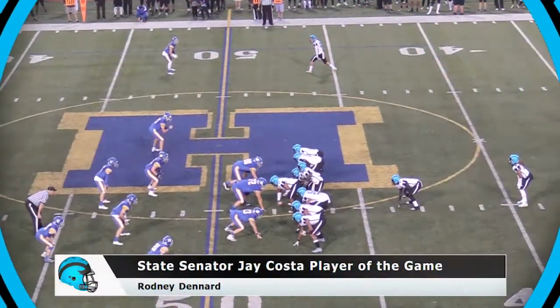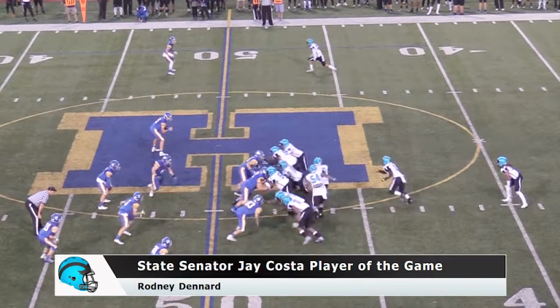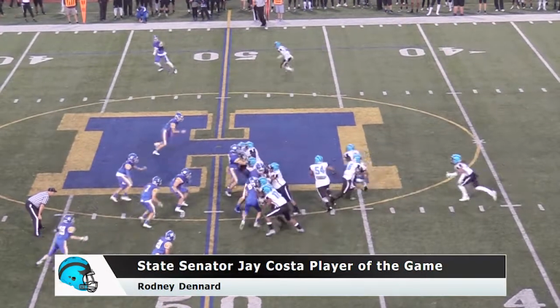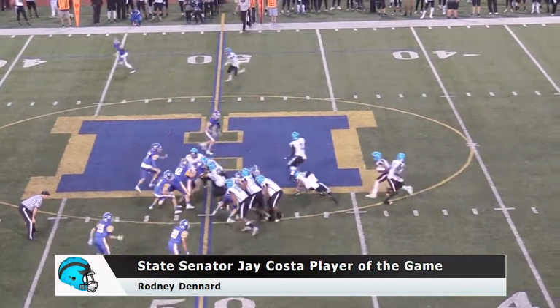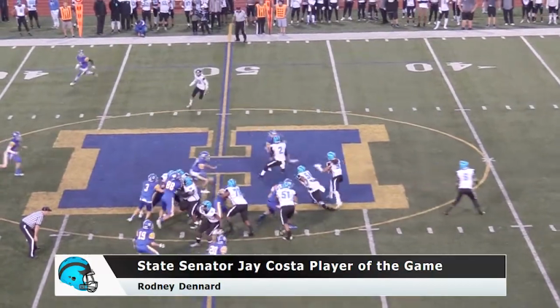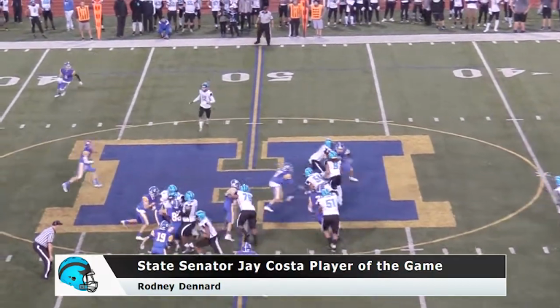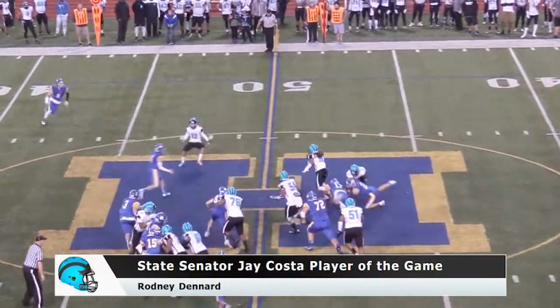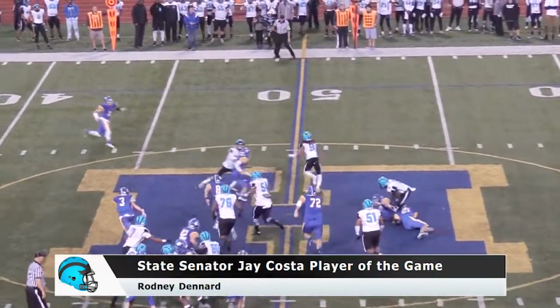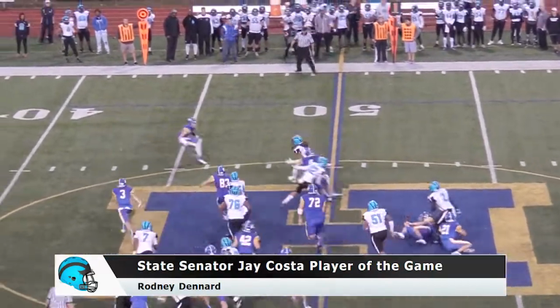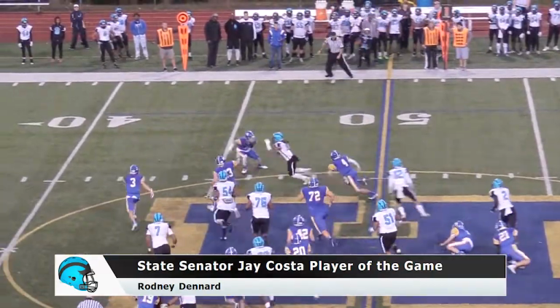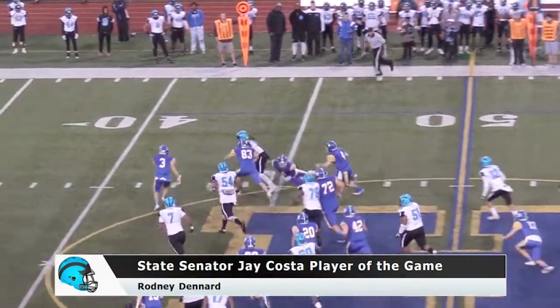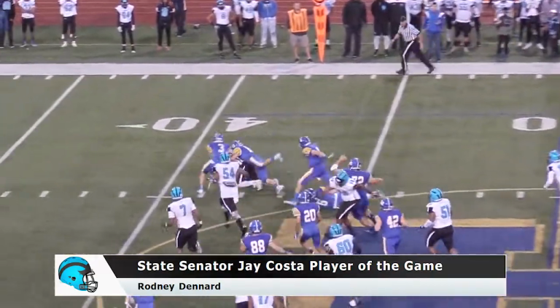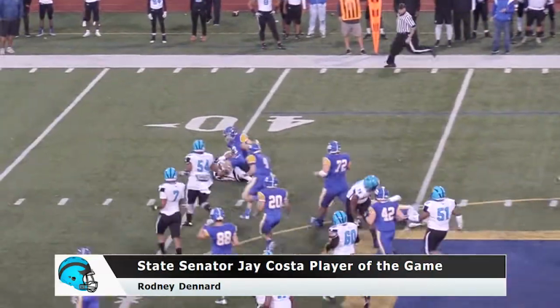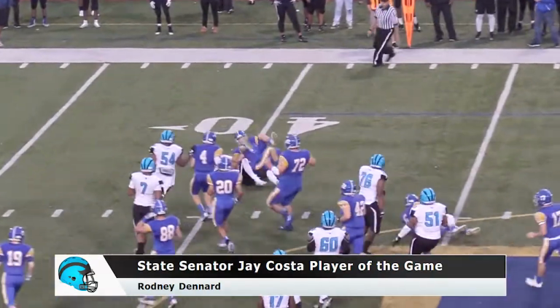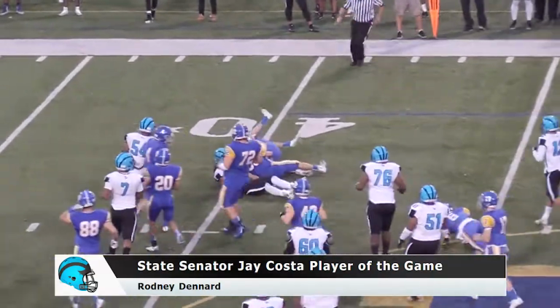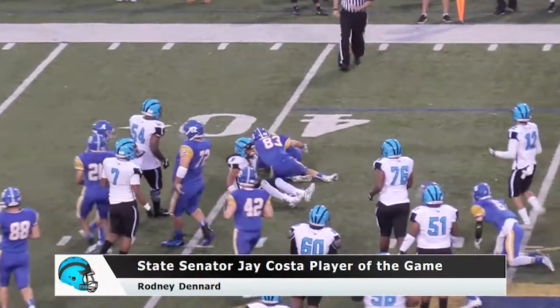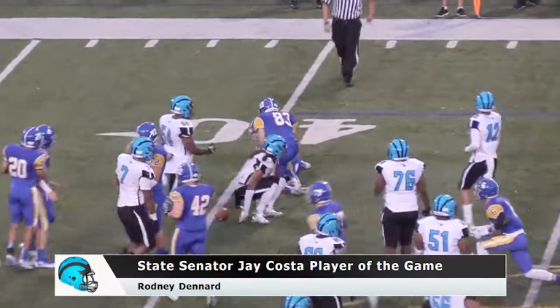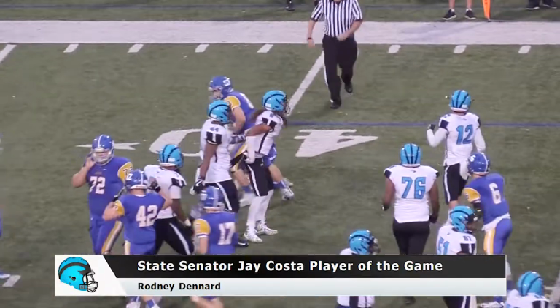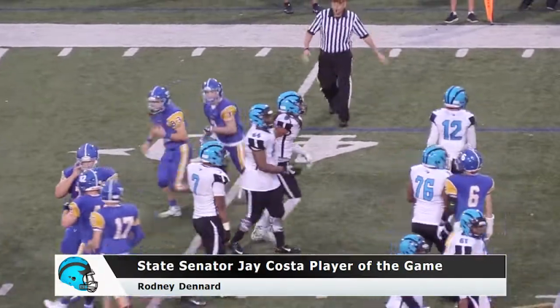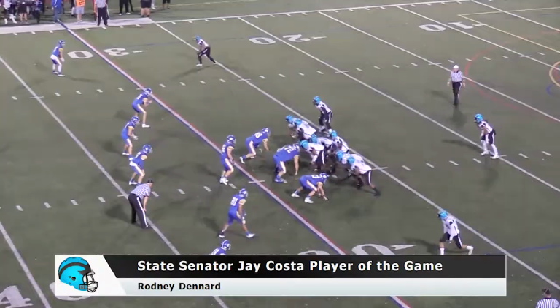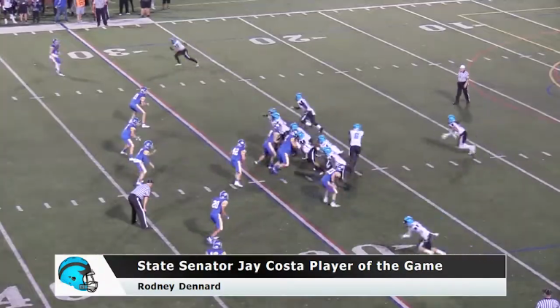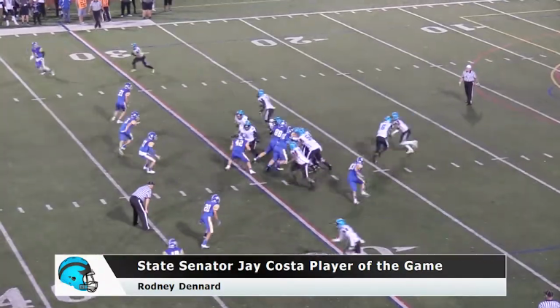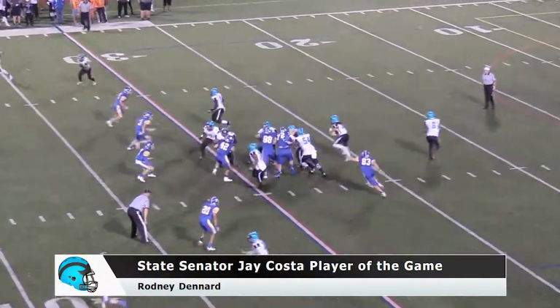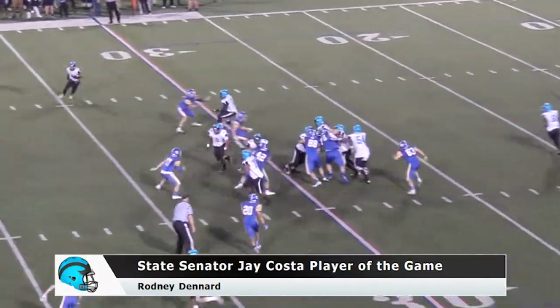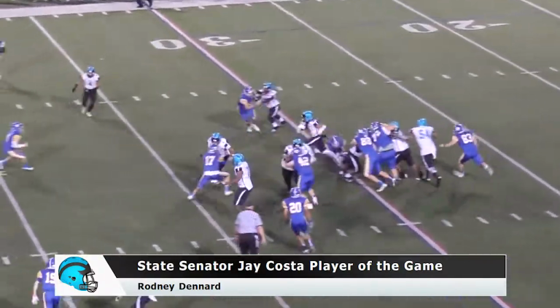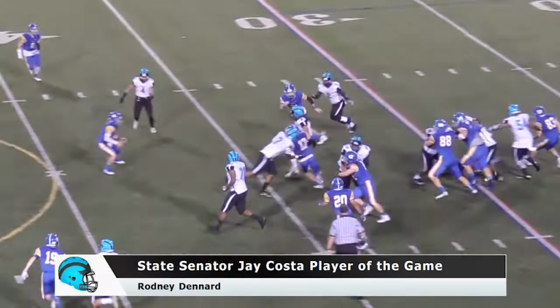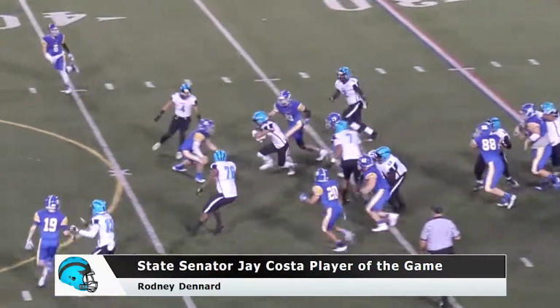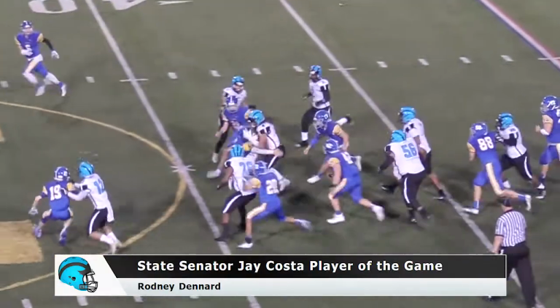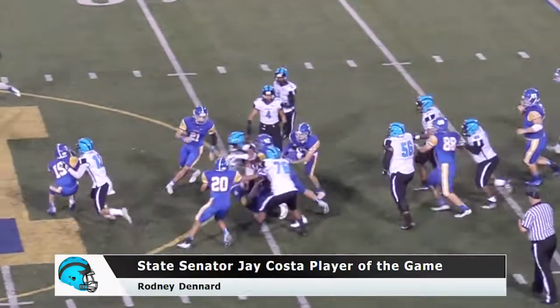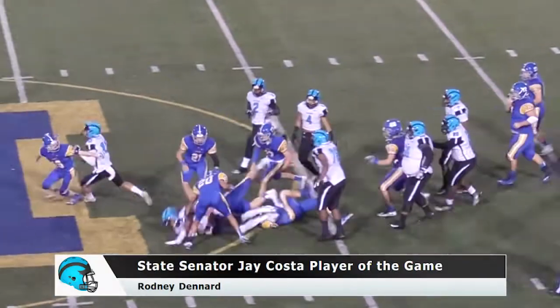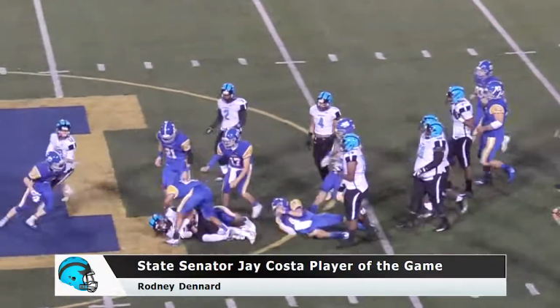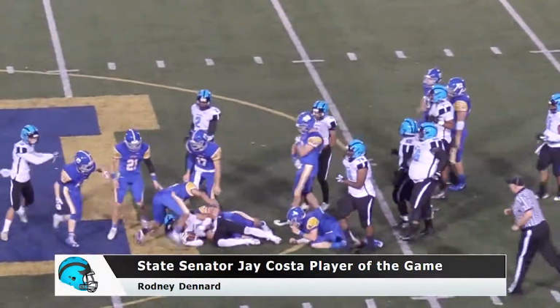Roddy Denard for Willard Hills, he'll take the handoff, runs to the right, angles at the 50, inside the 45, dragged down from behind near the 40. He'll take the handoff, runs right, cuts it back left, he's over the 35, puts his shoulder down at the 40.